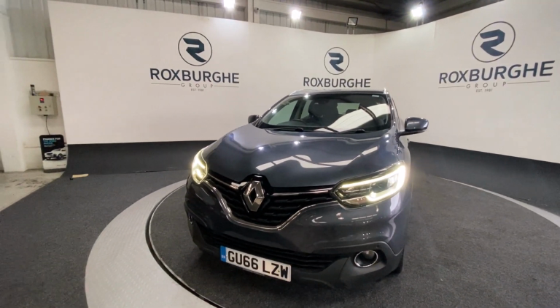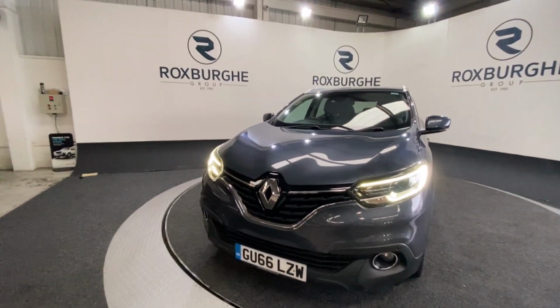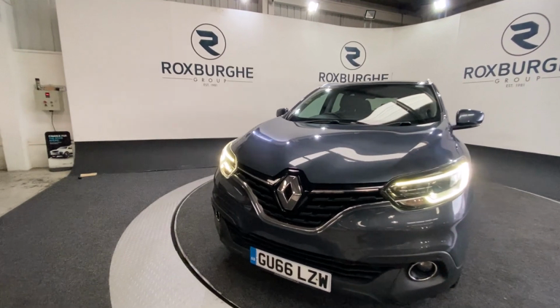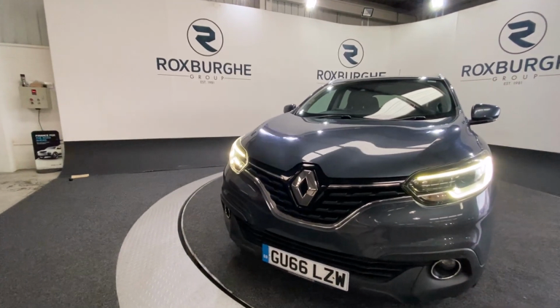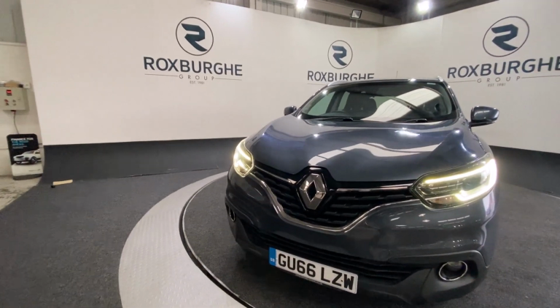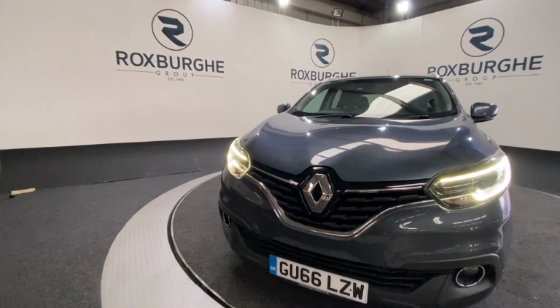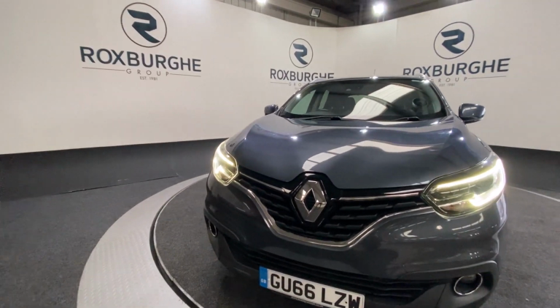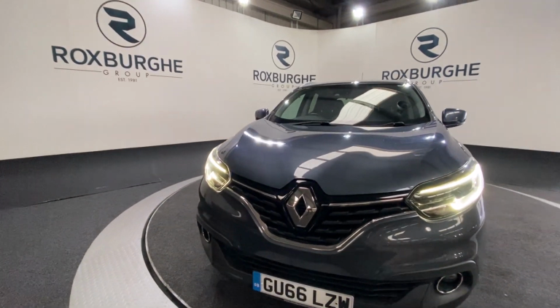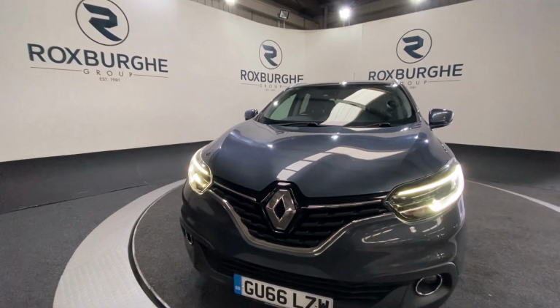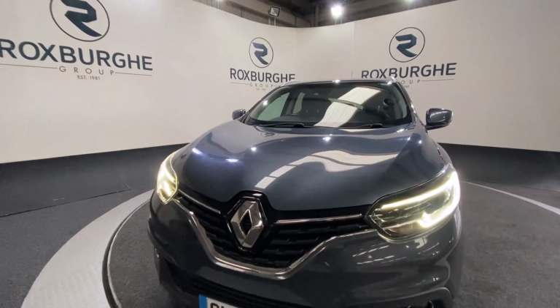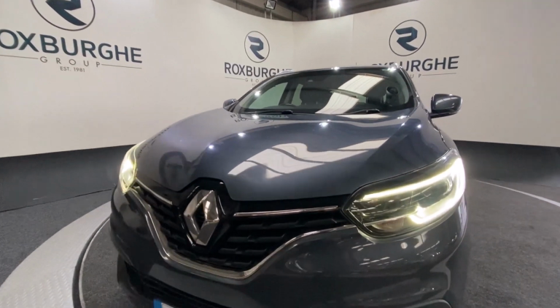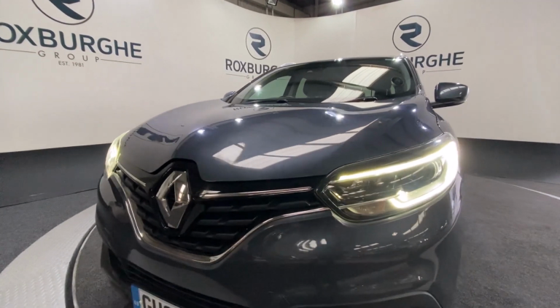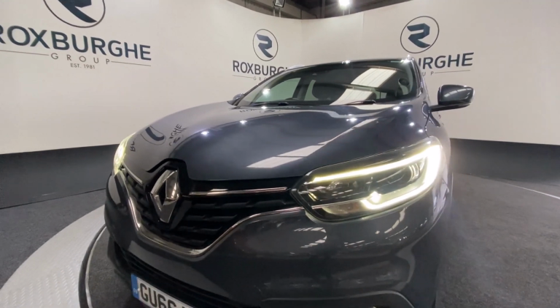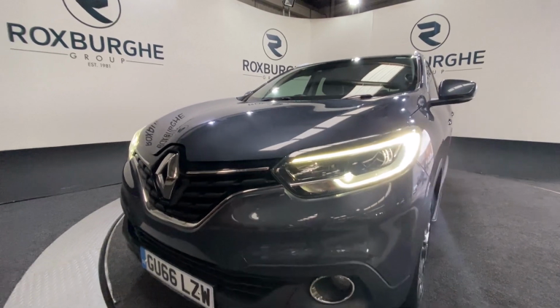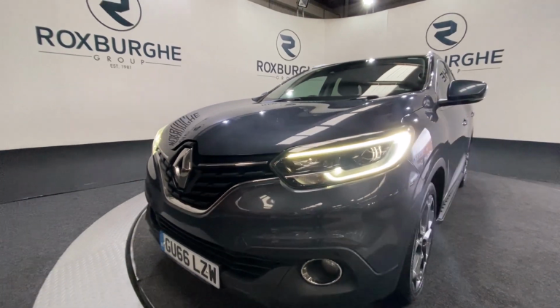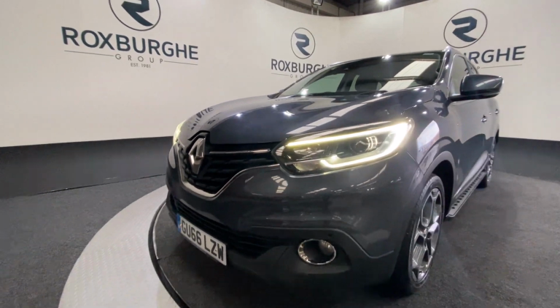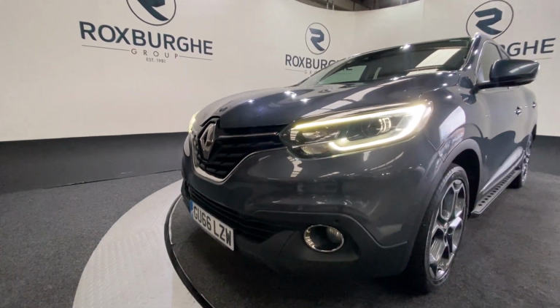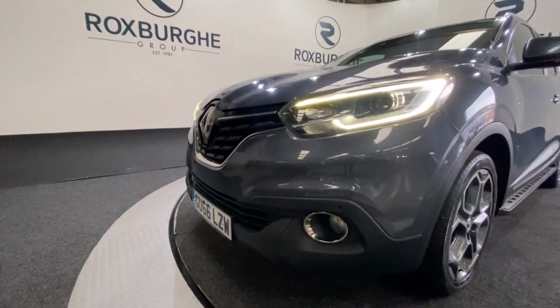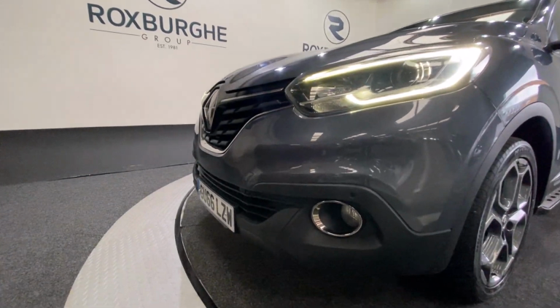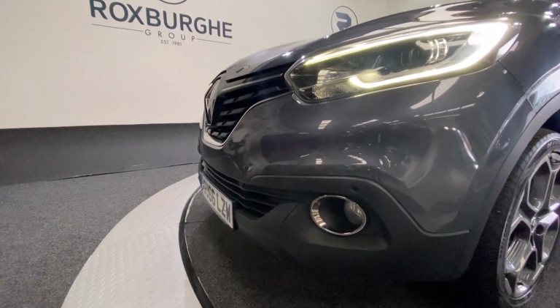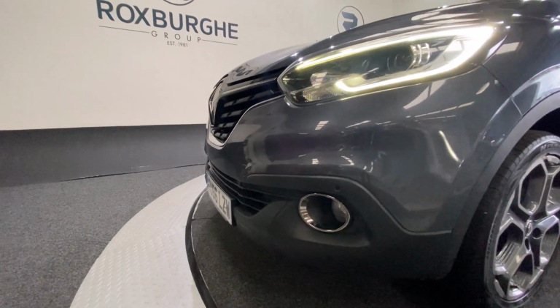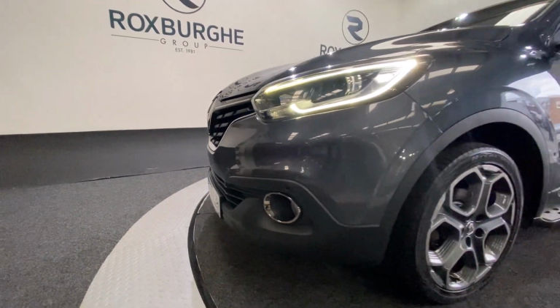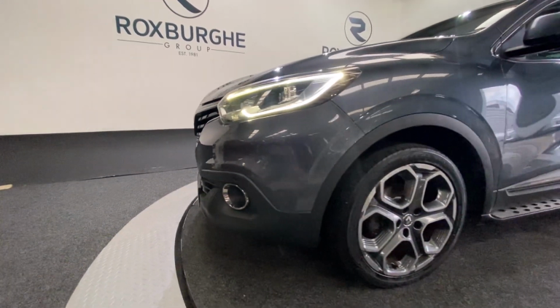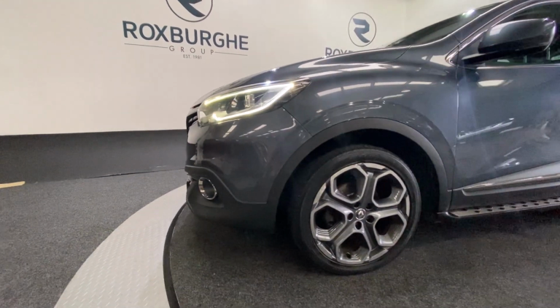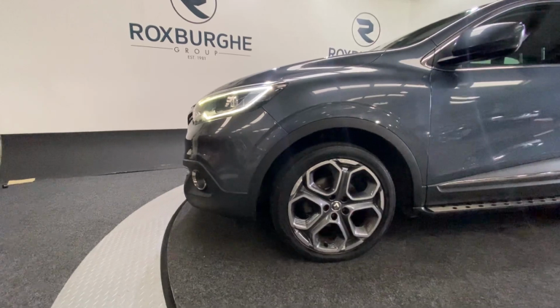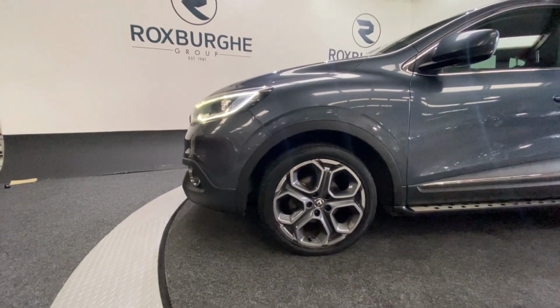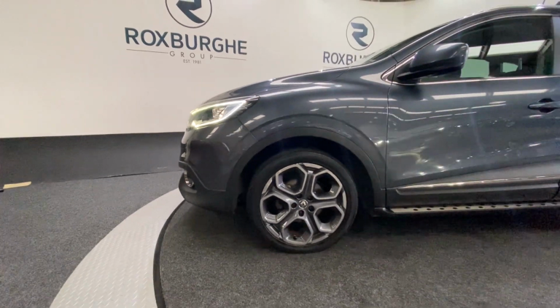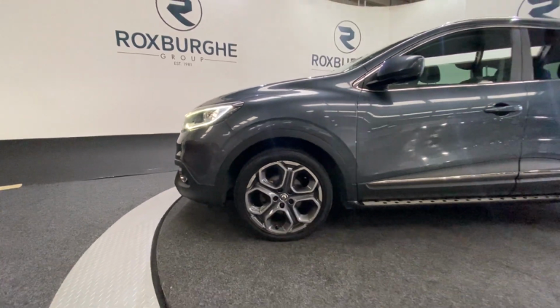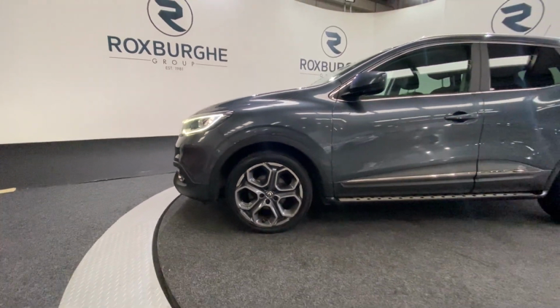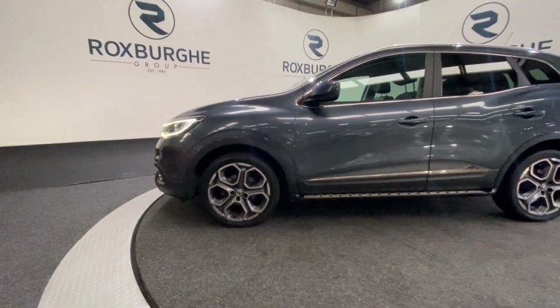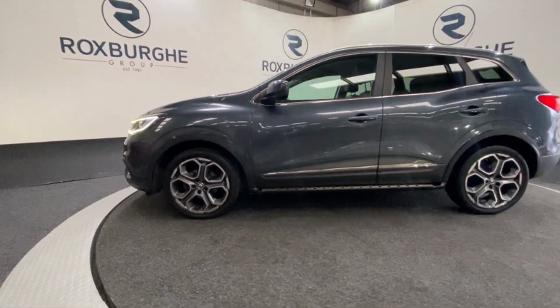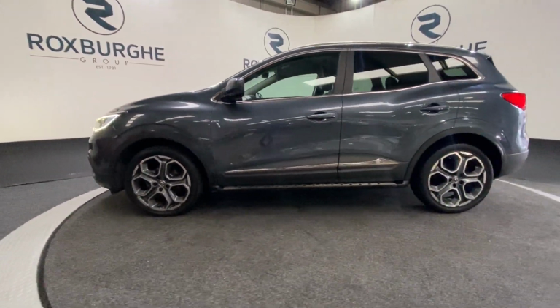Starting on the front of the car, we've got that stunning front chrome grille along with your LED automatic headlights. Colour coded front parking sensors as you can see there, and just spinning around to the side we have got your 18 inch diamond cut Renault alloy wheels all round.